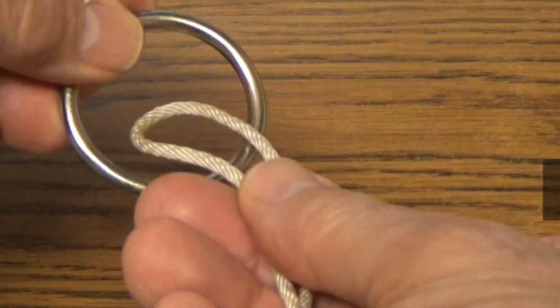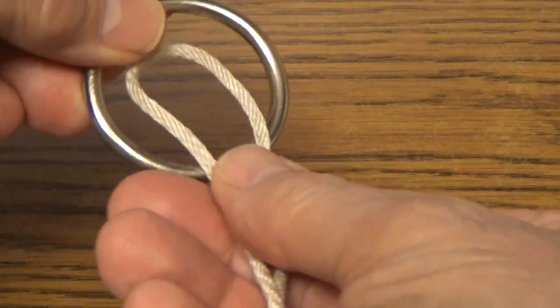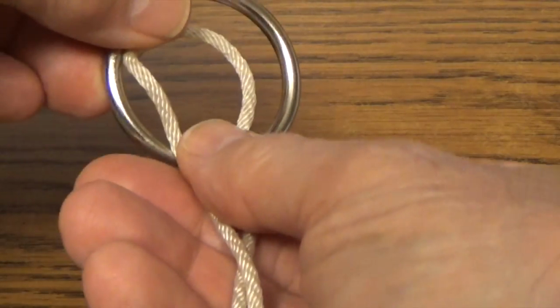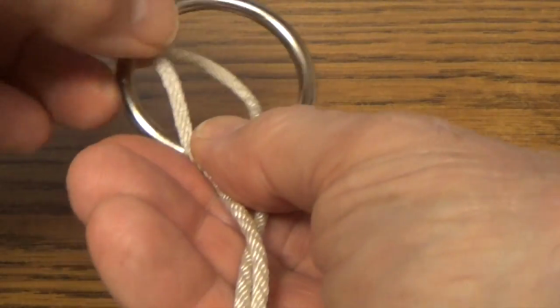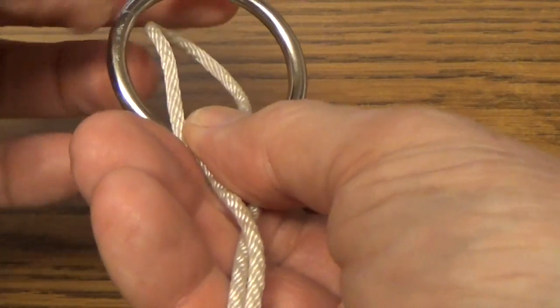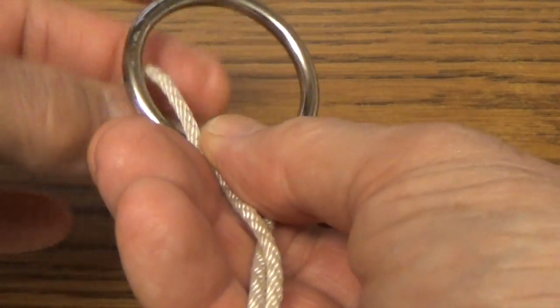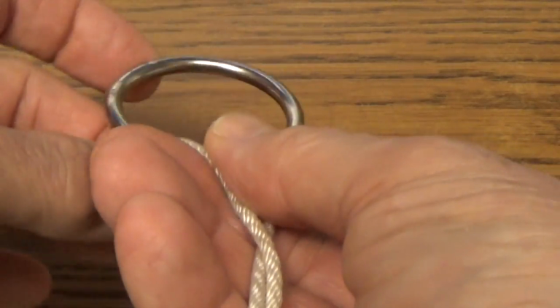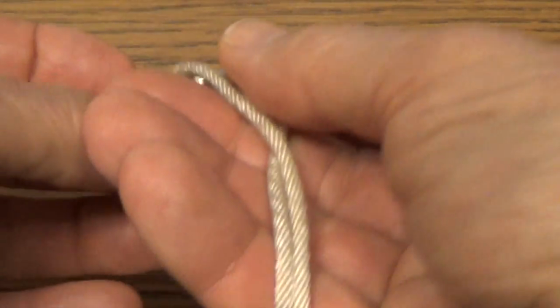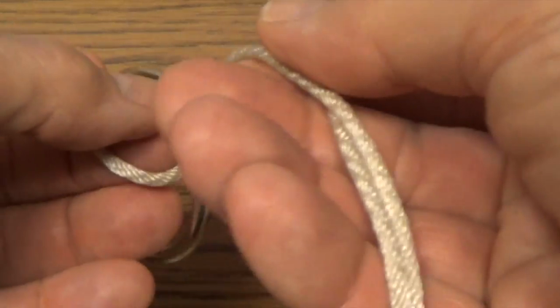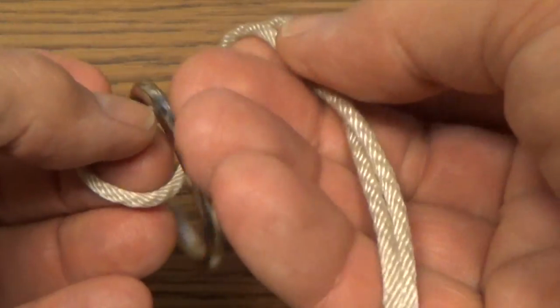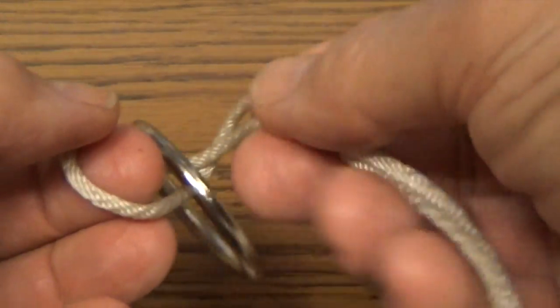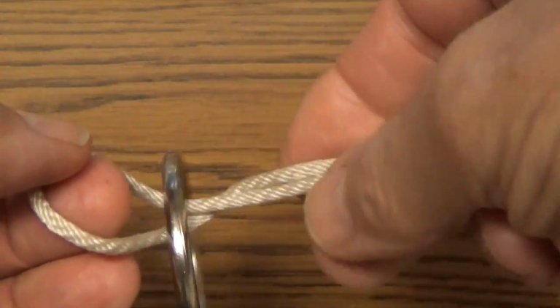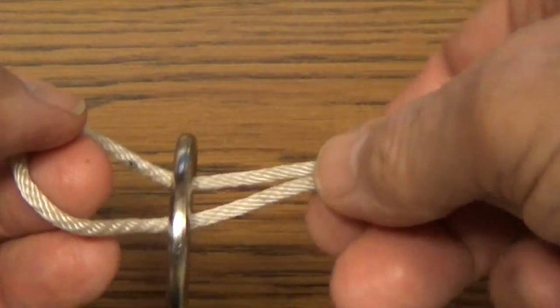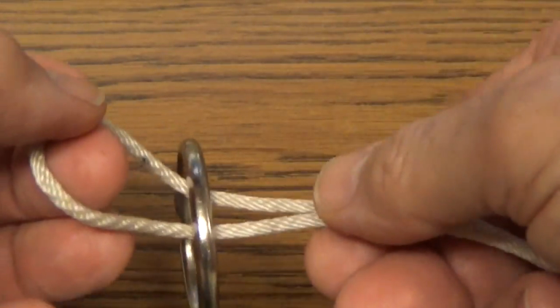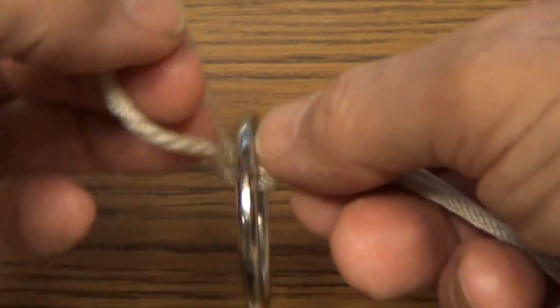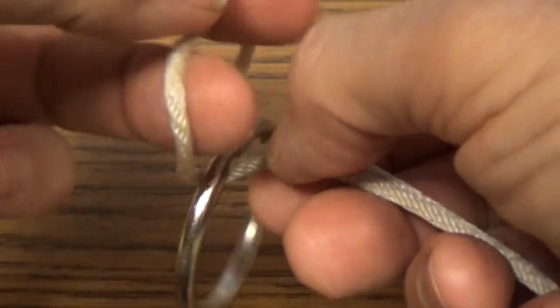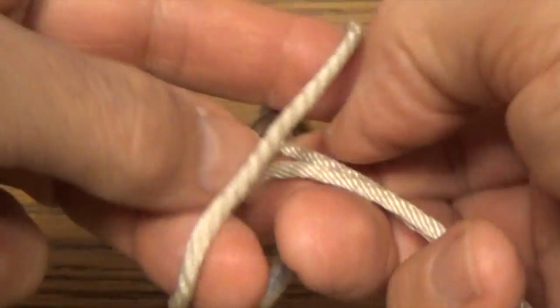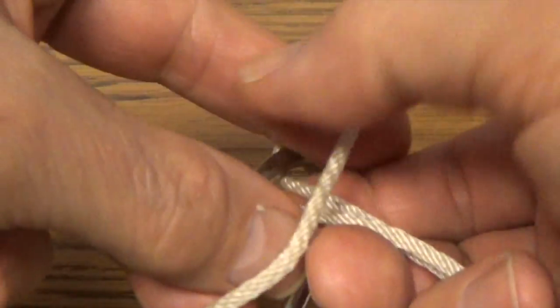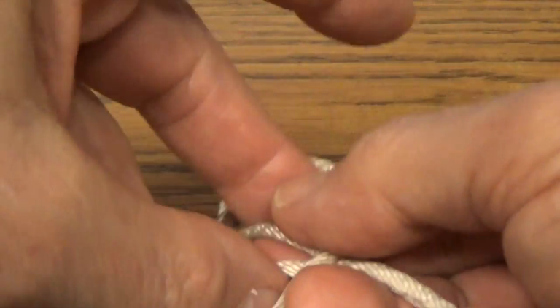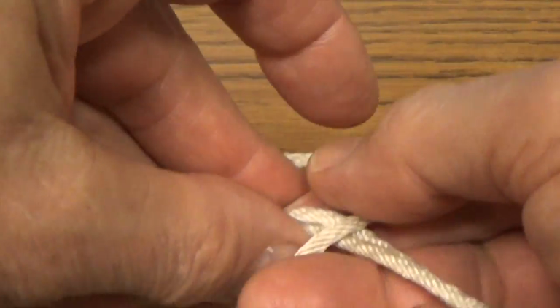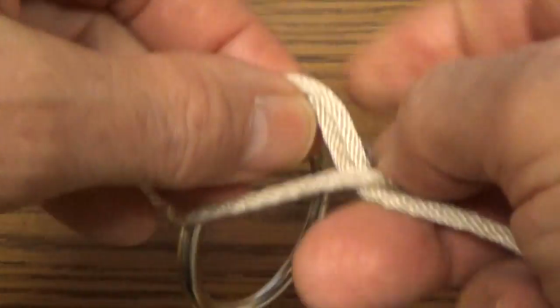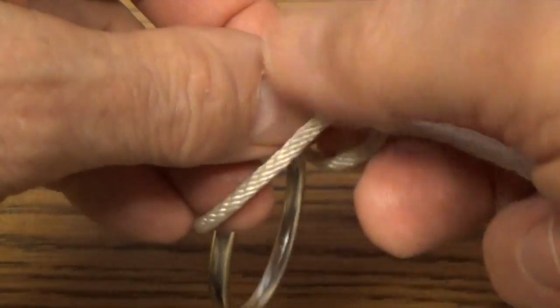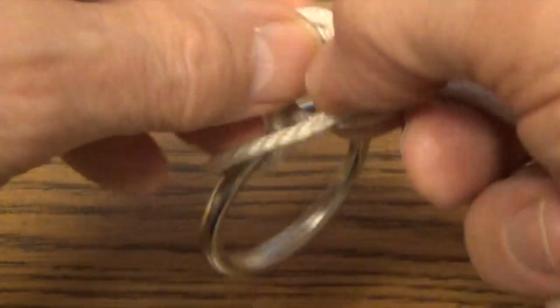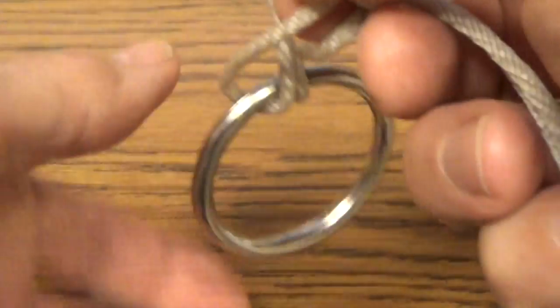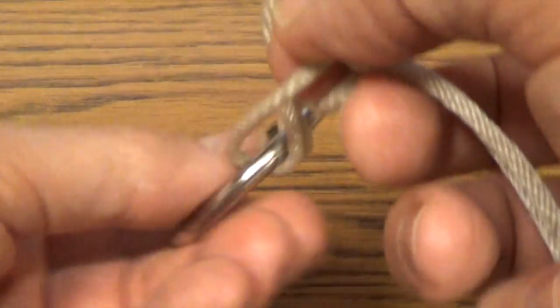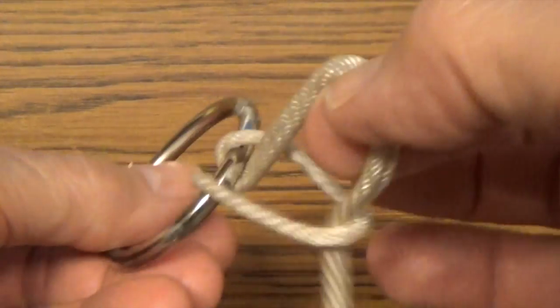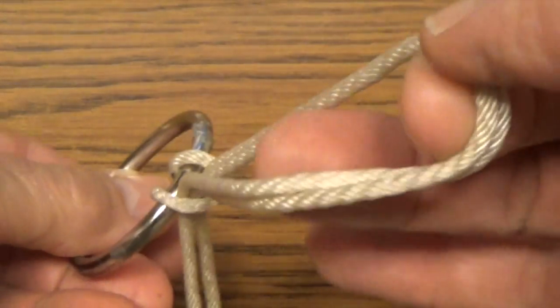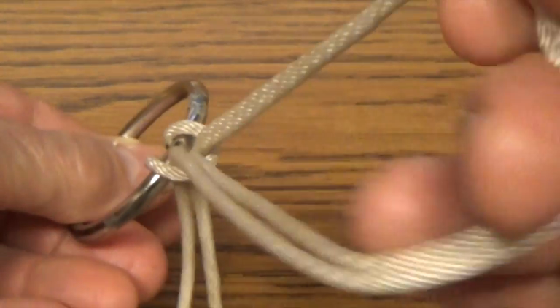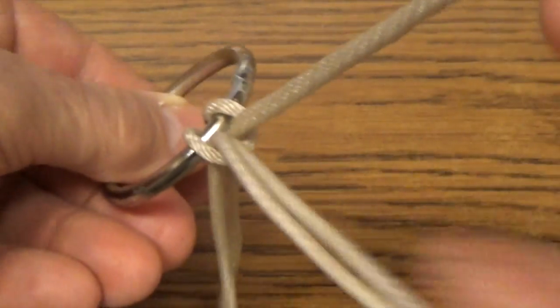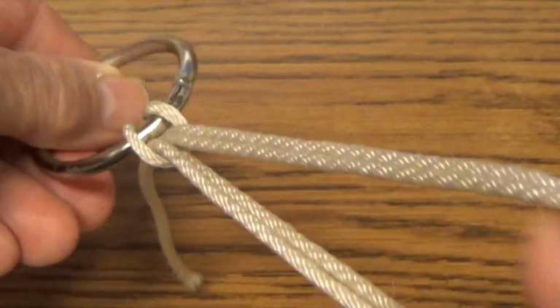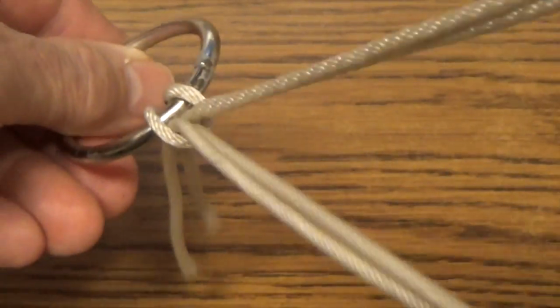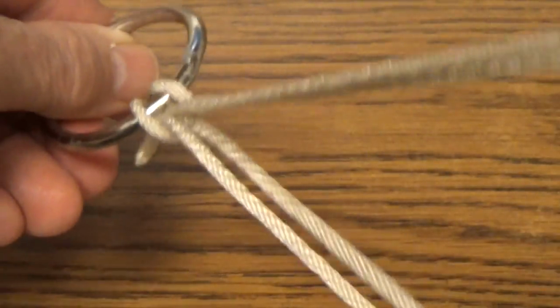The lark's head is actually very, very easy to tie, and comes into play frequently when we want to simply attach a loop or a line around an object.